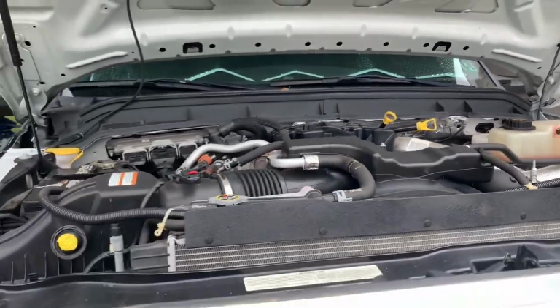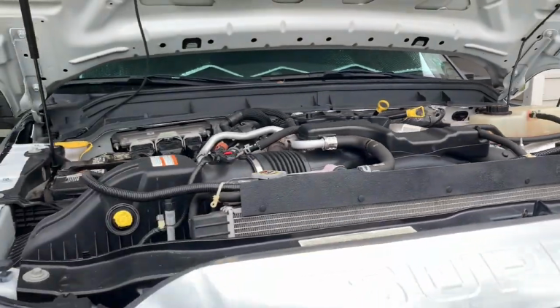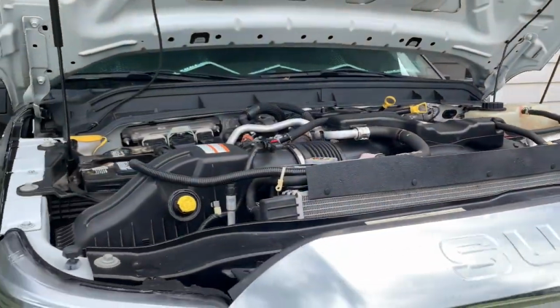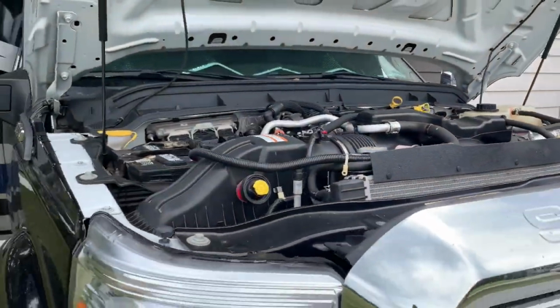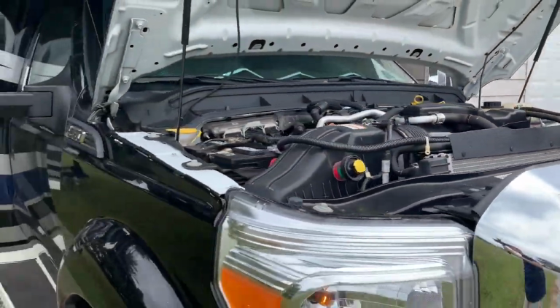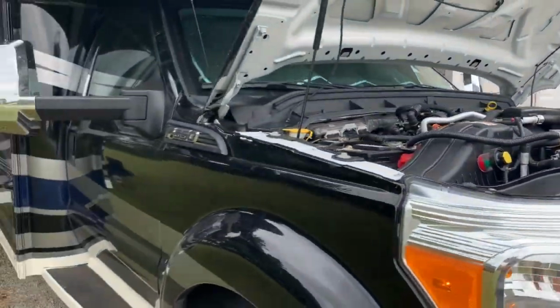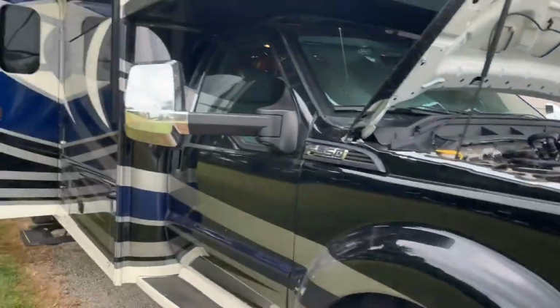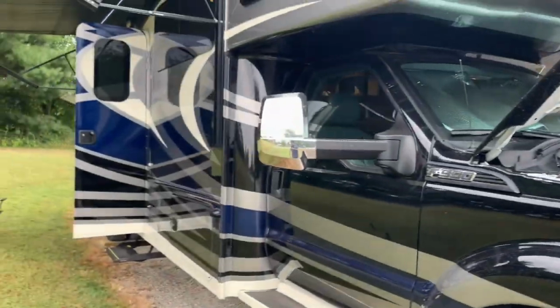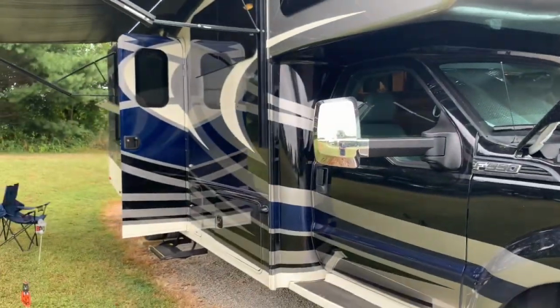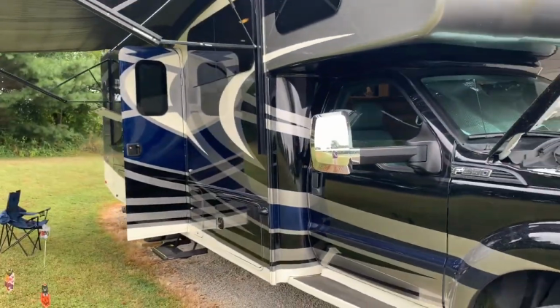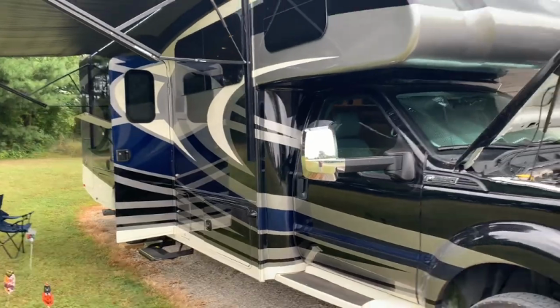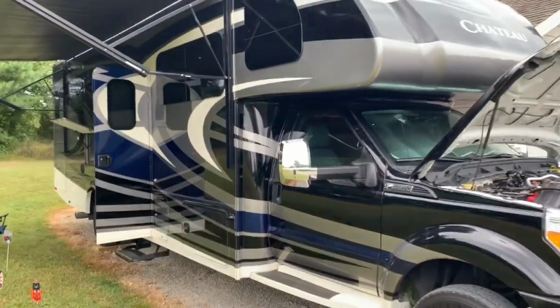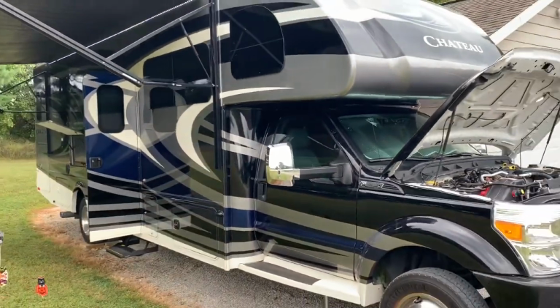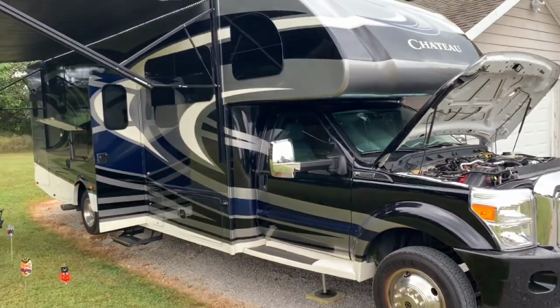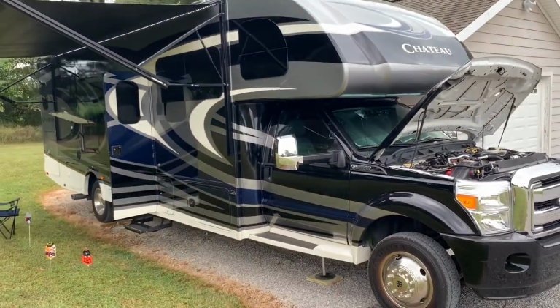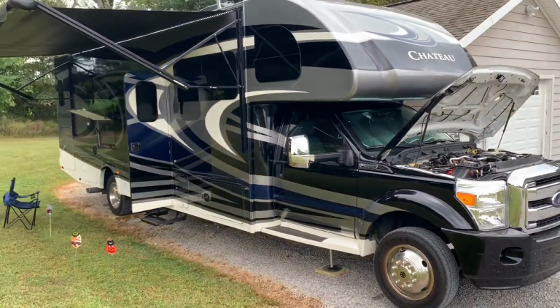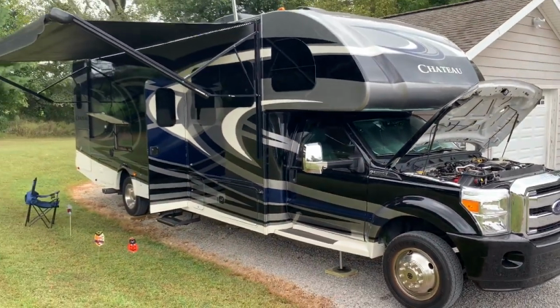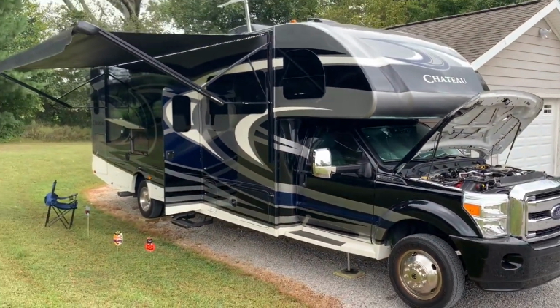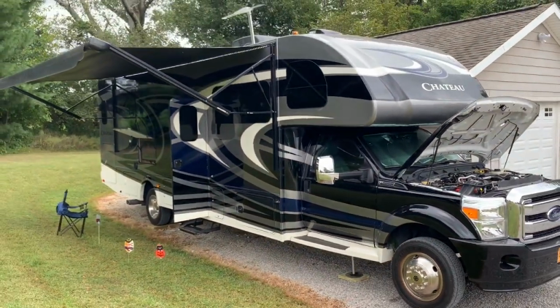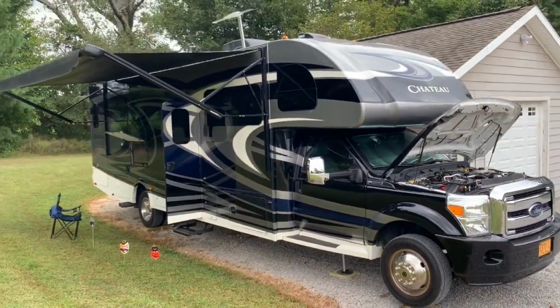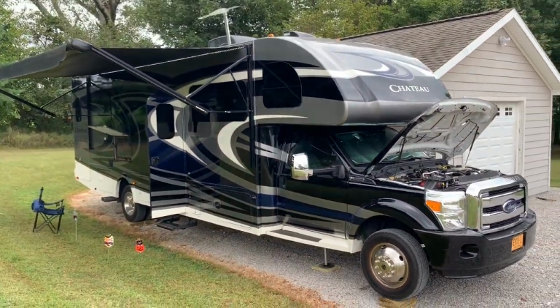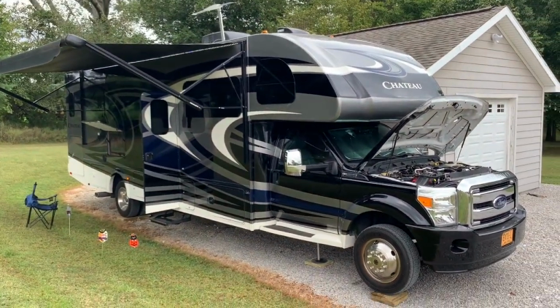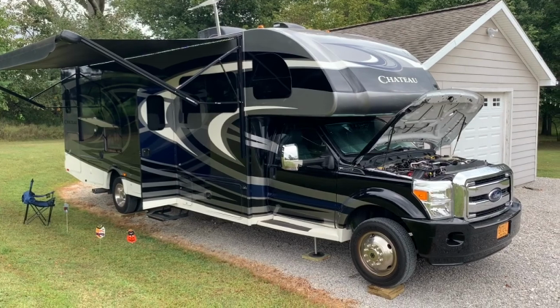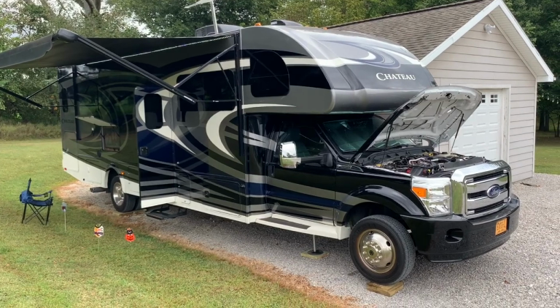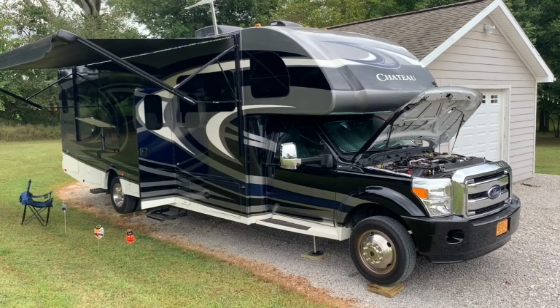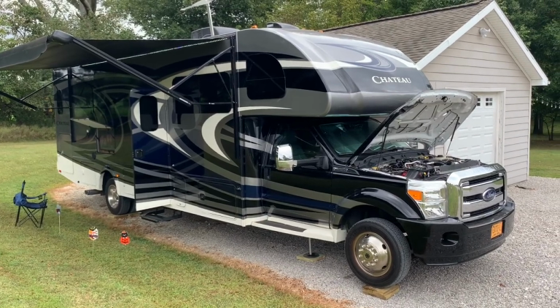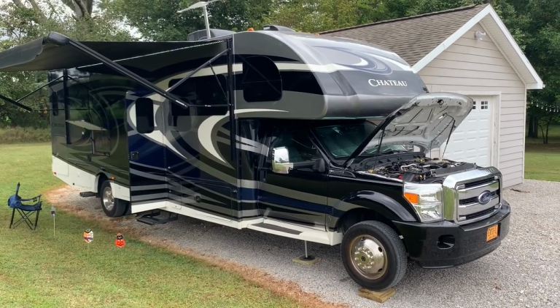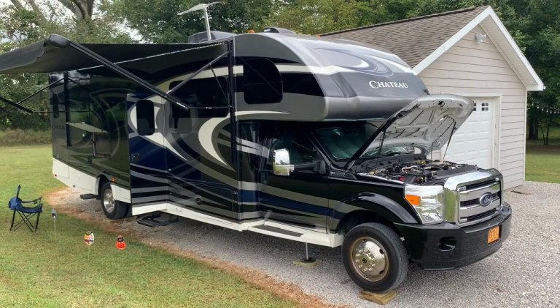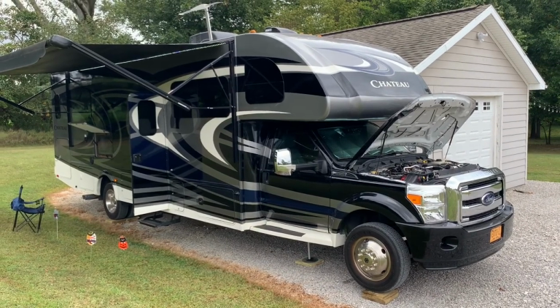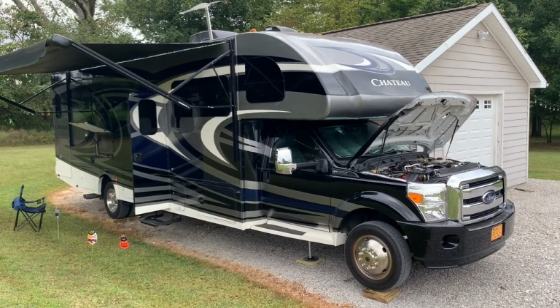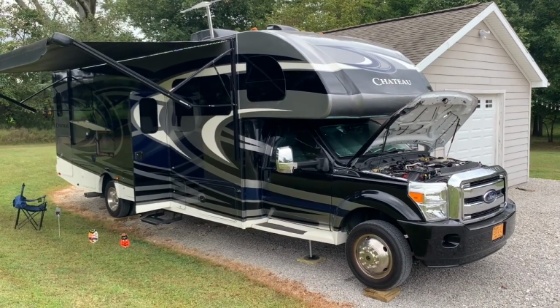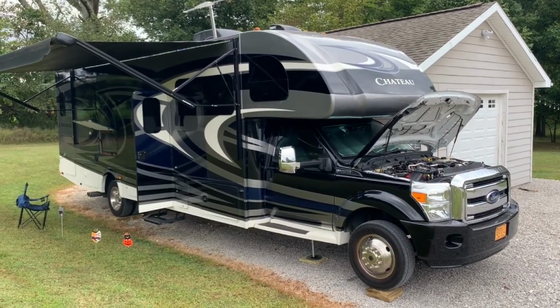There she is. We just need to get her cleaned up and fully stocked — which we're getting to right now. We'll be hitting the road in one week.